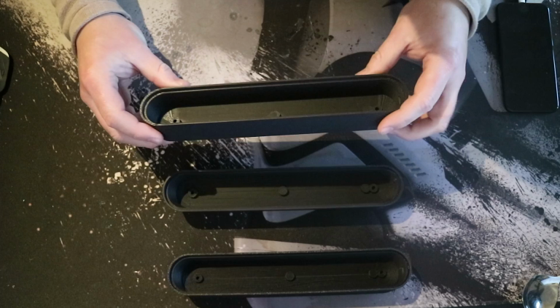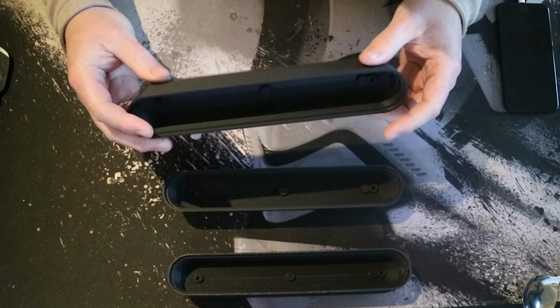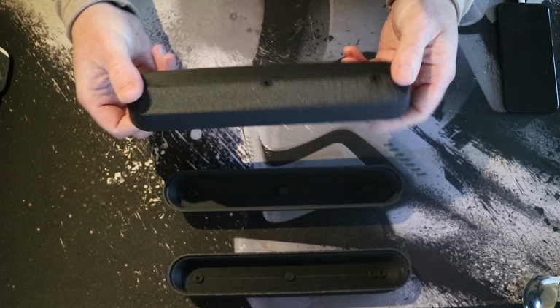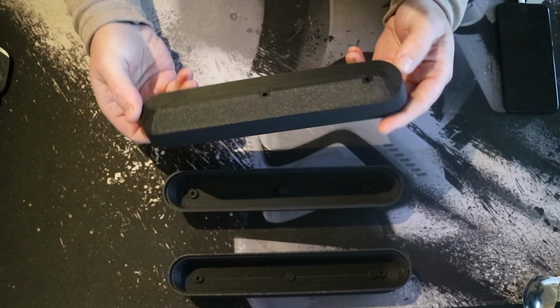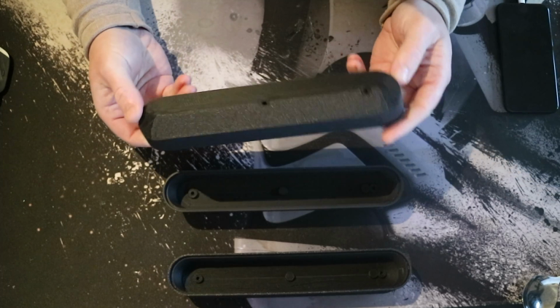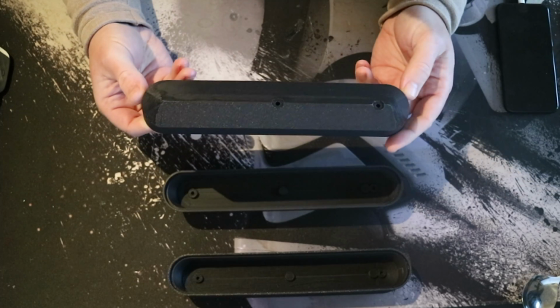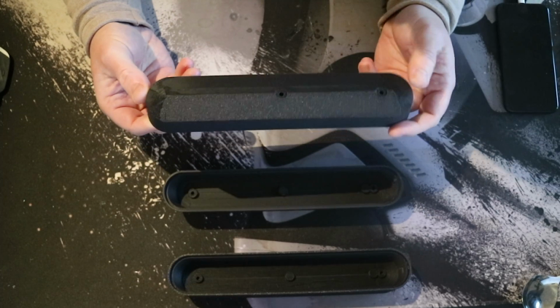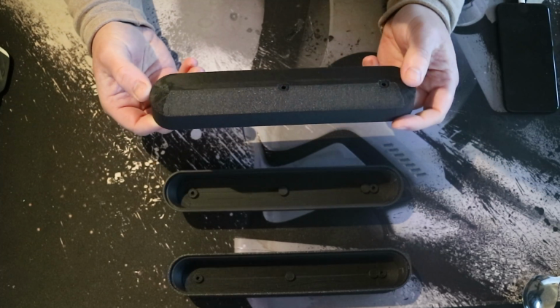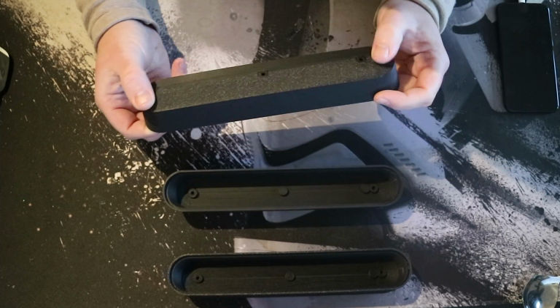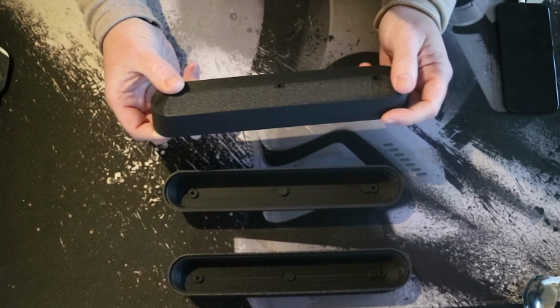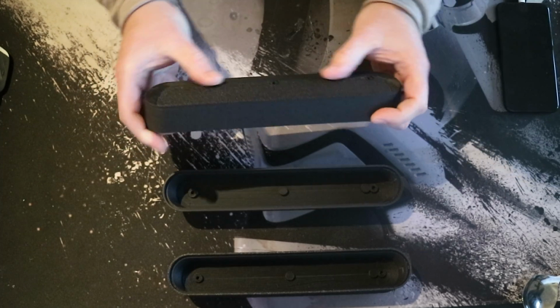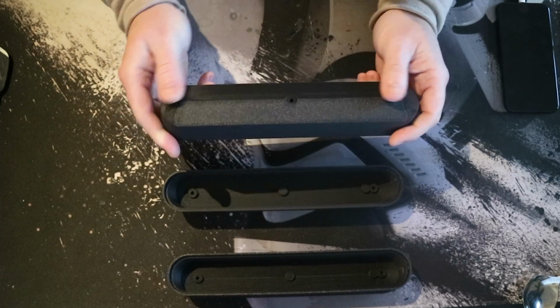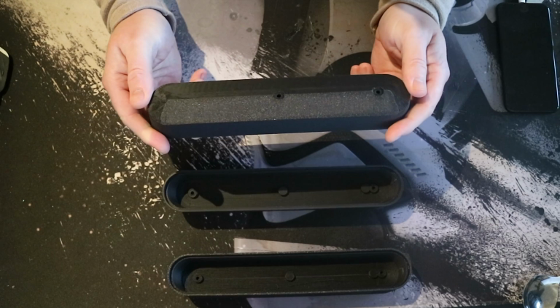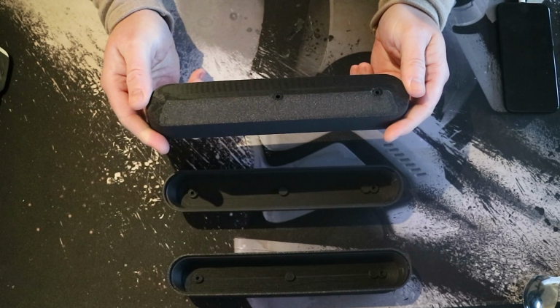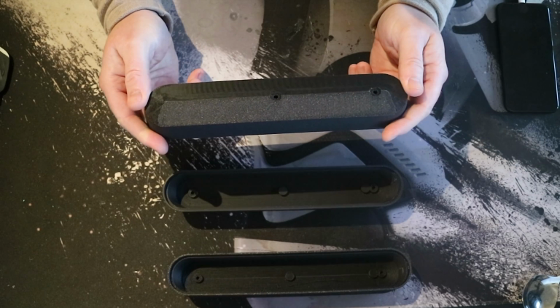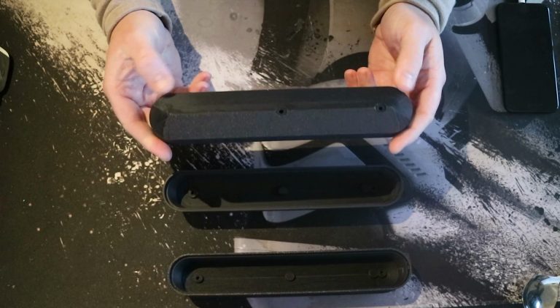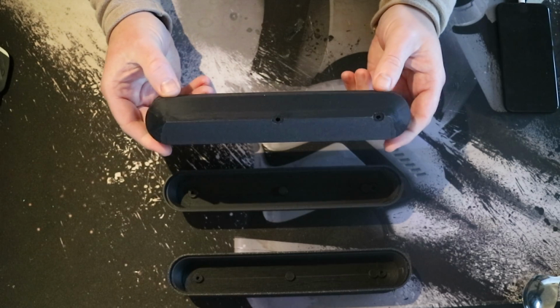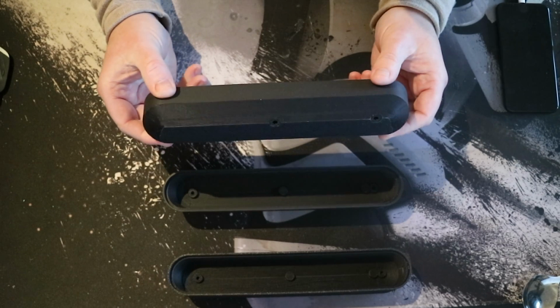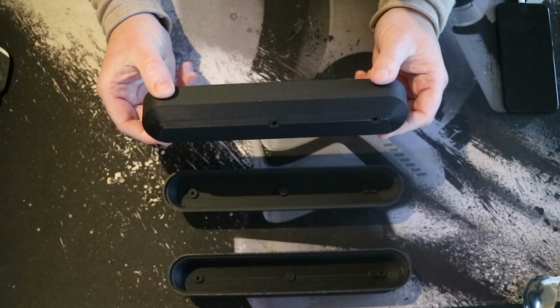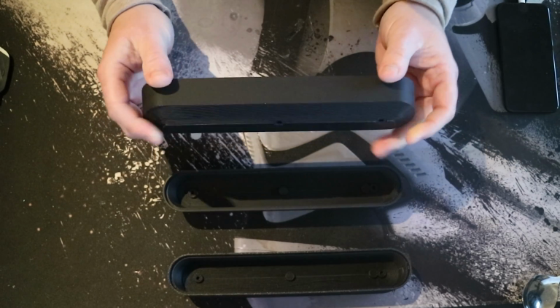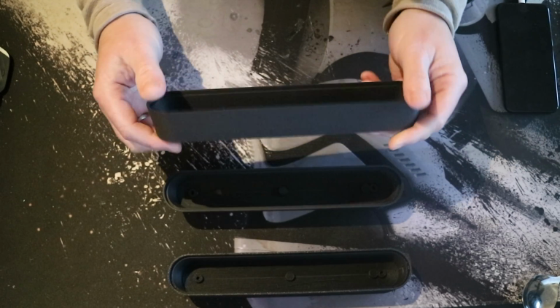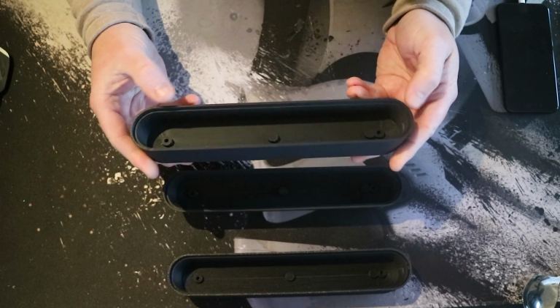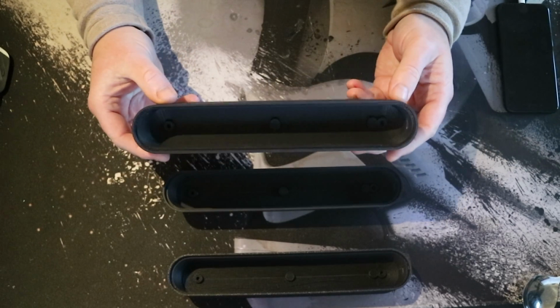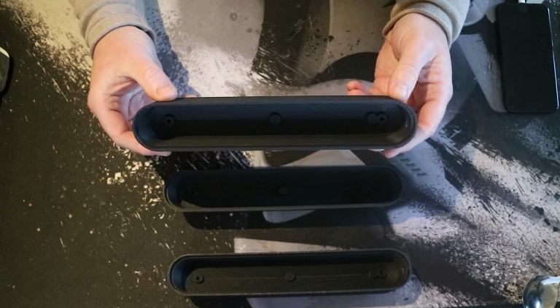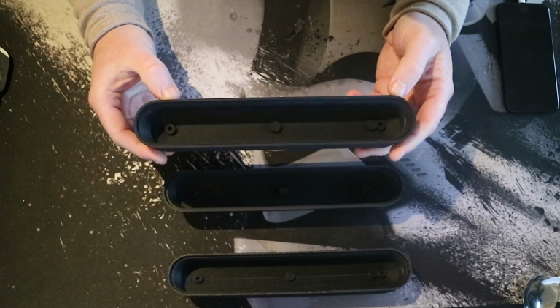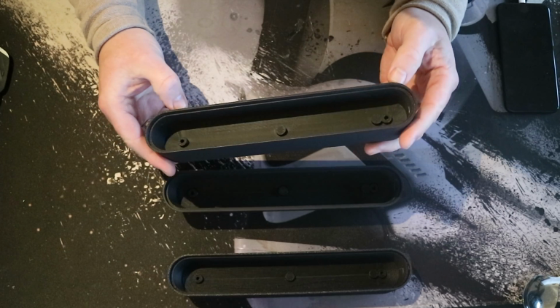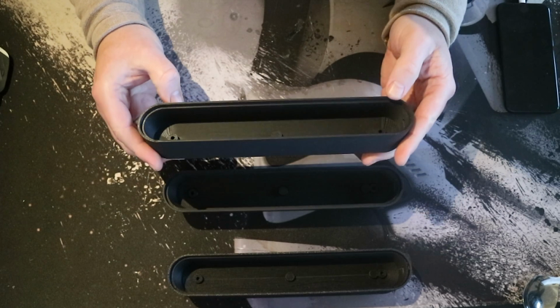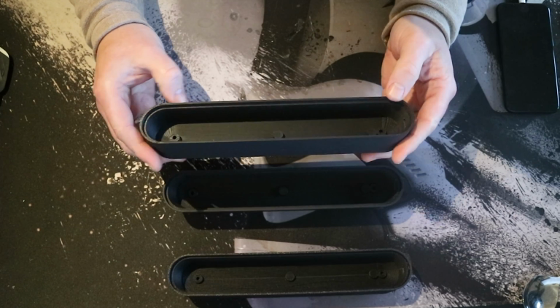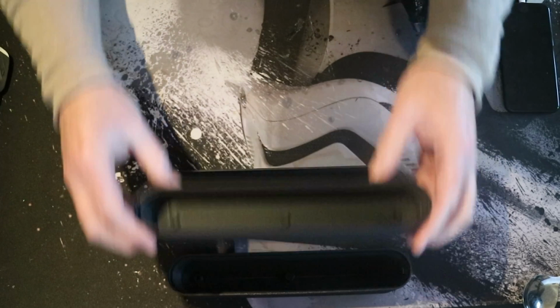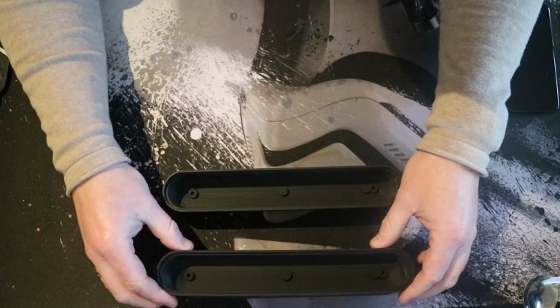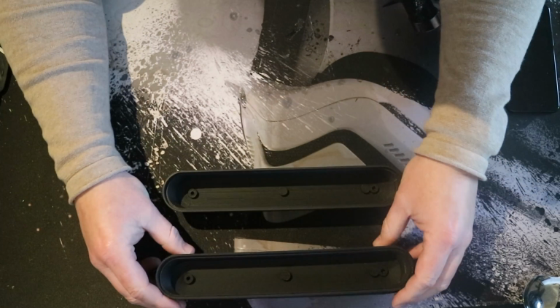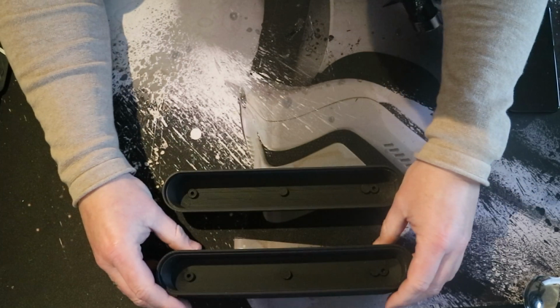This one was printed on one of the flat sides. The bottom is not that nice, but the sides look really good and the inside is really good. But cosmetically, it's not the nicest one.